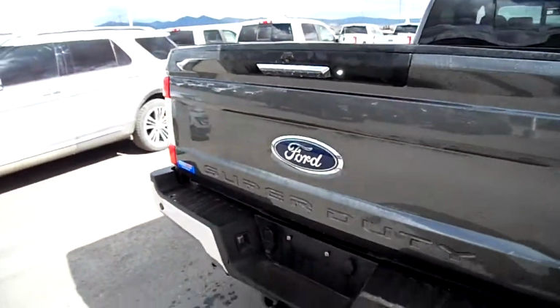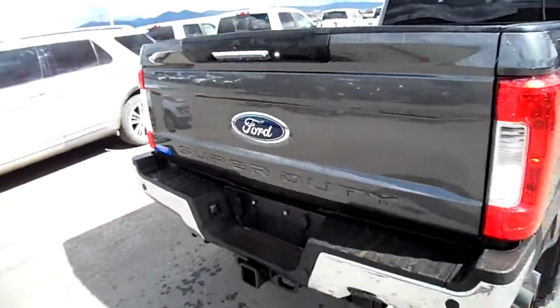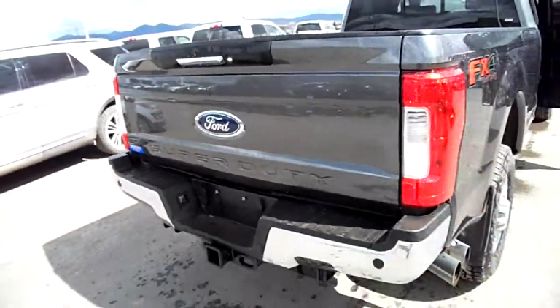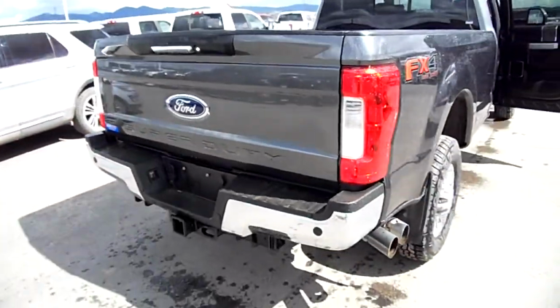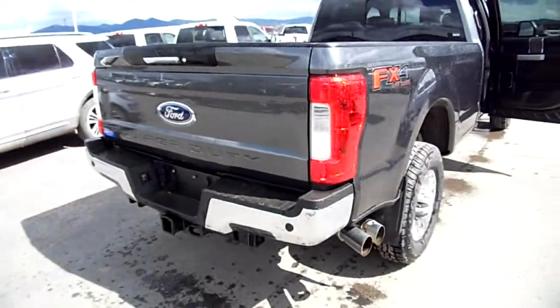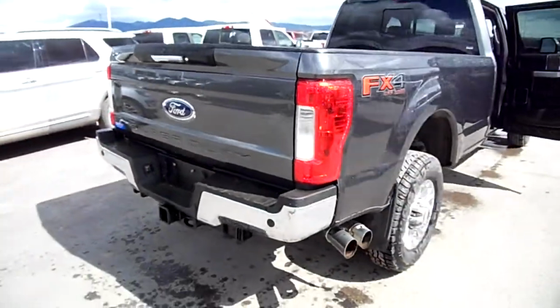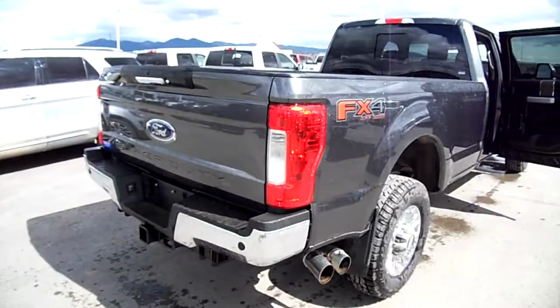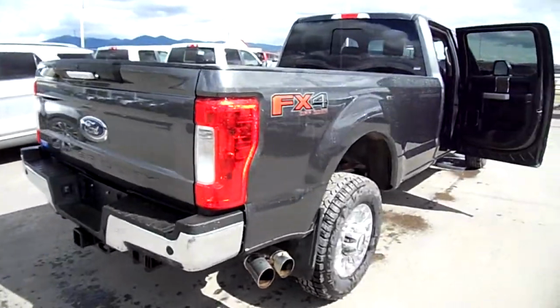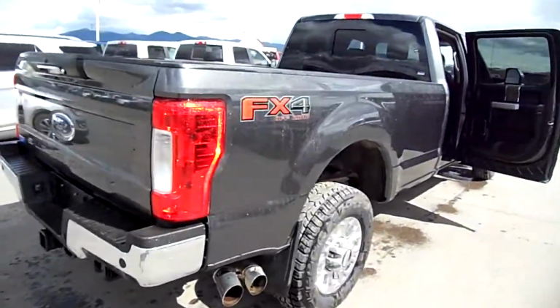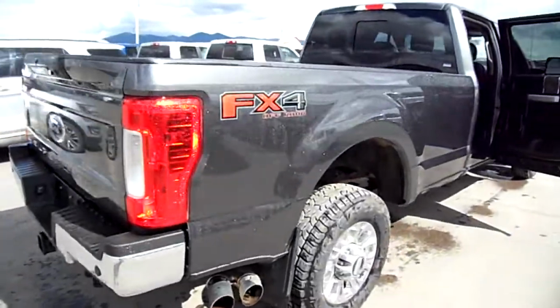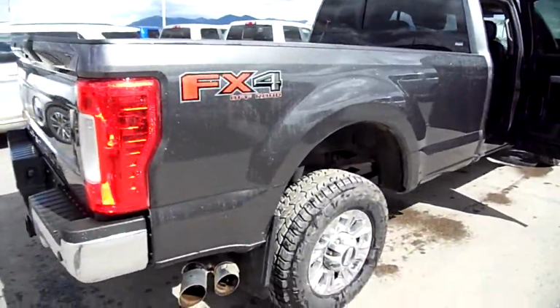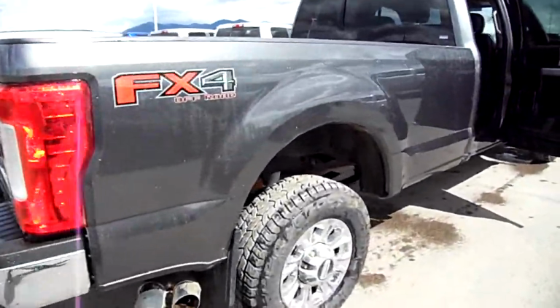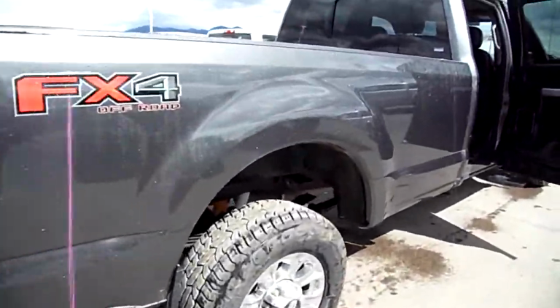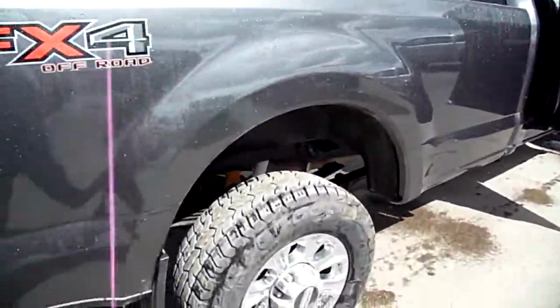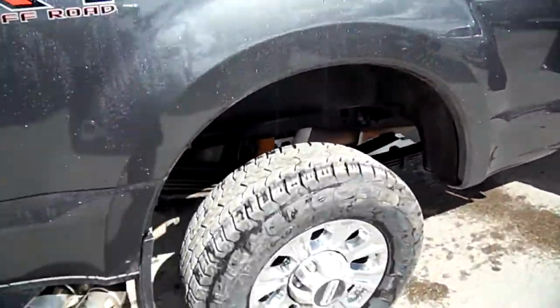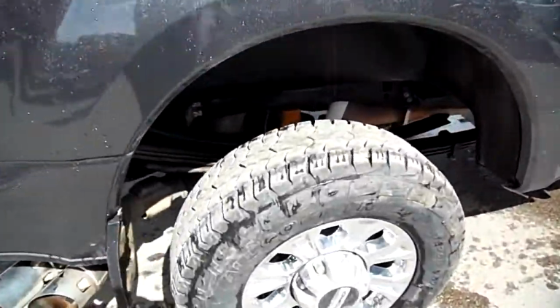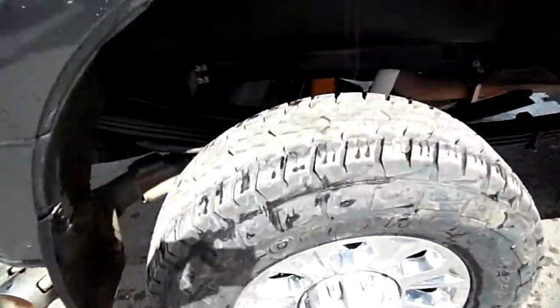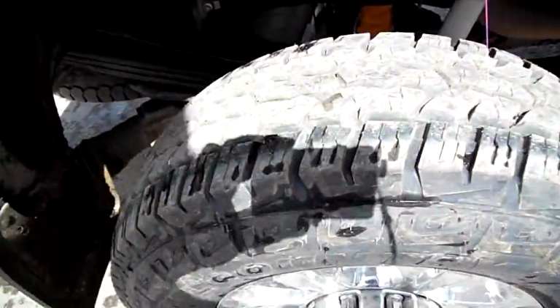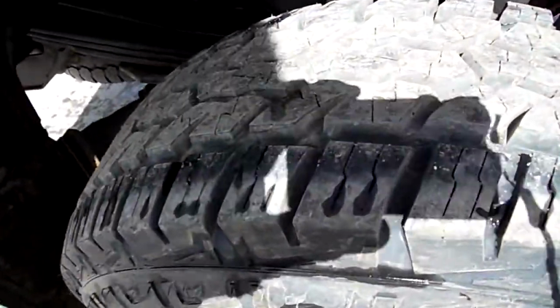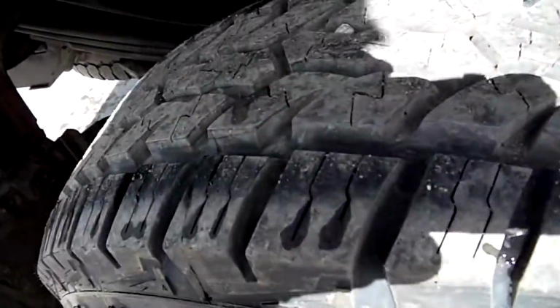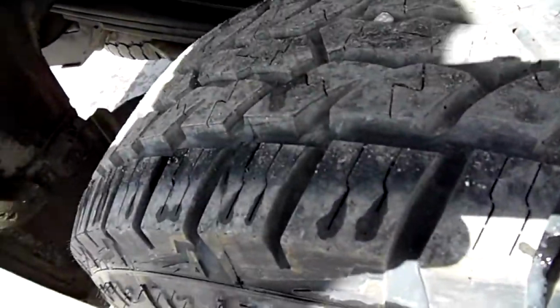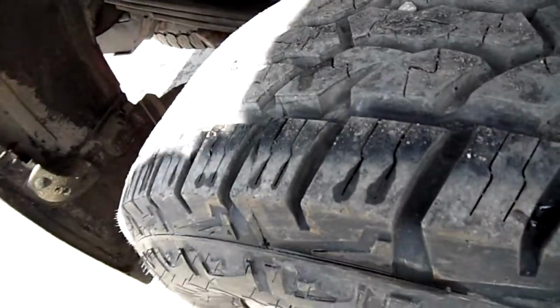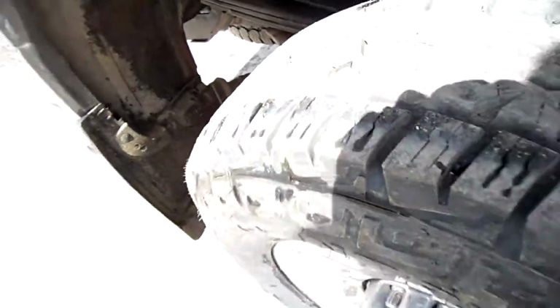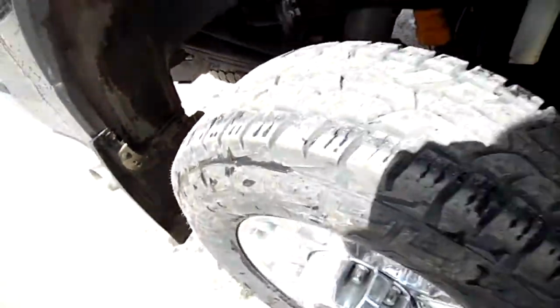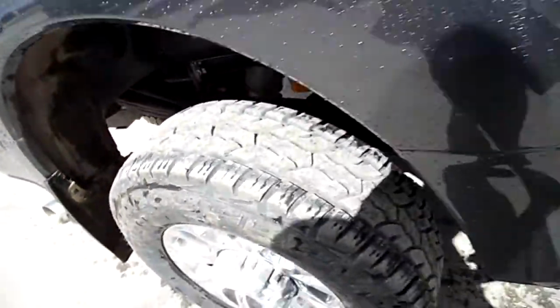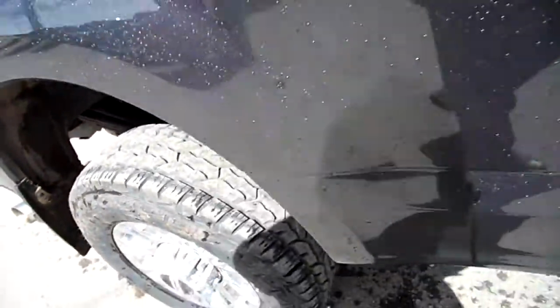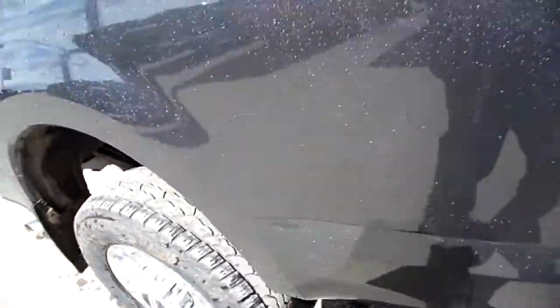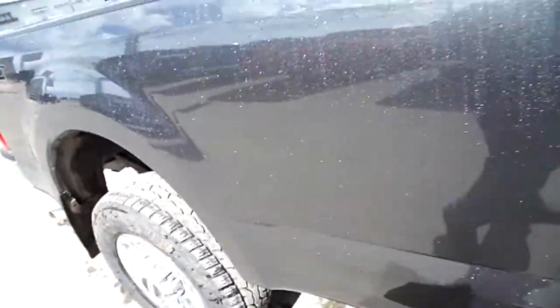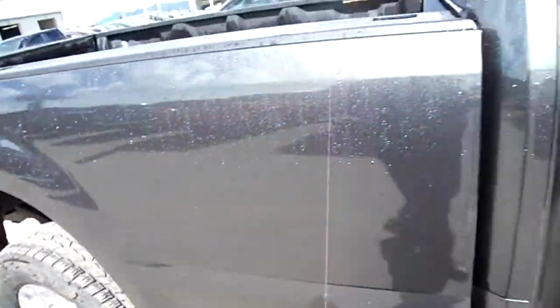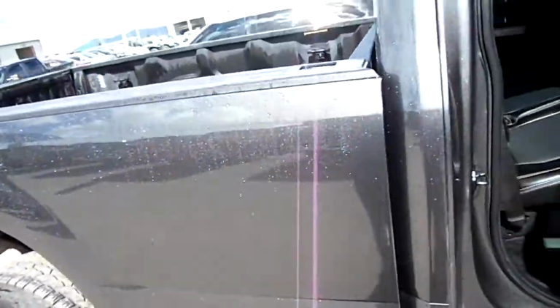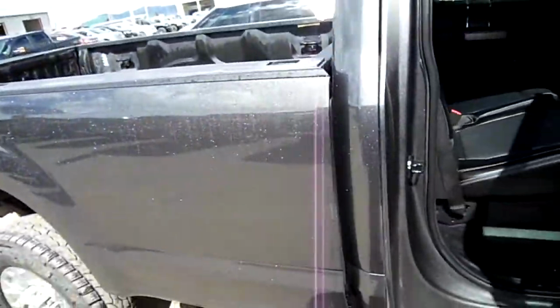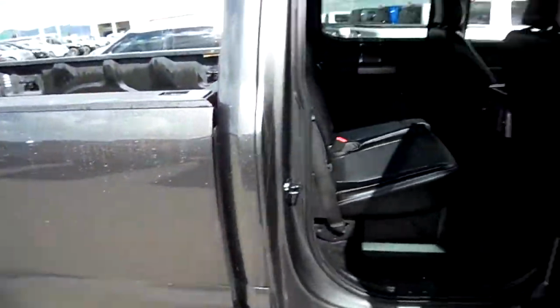Just got it washed so it's a little wet, but everything's clean and straight on it. Brand new tires — actually look at the tread on that. You really can't go wrong with this truck.